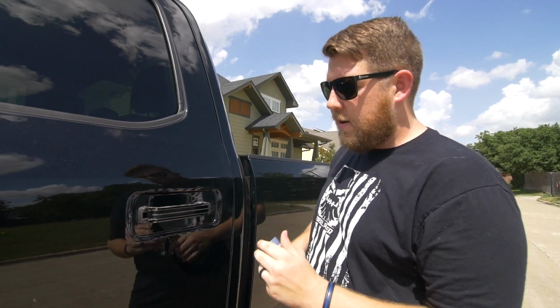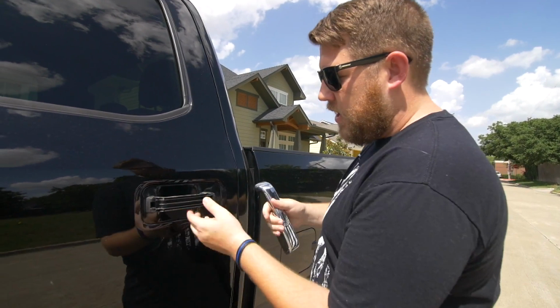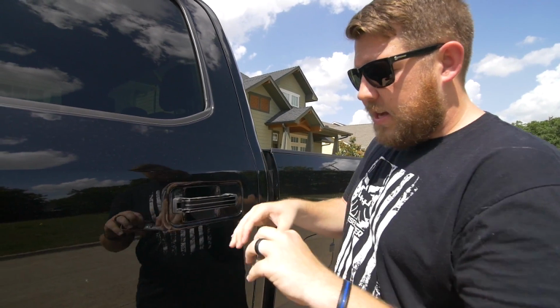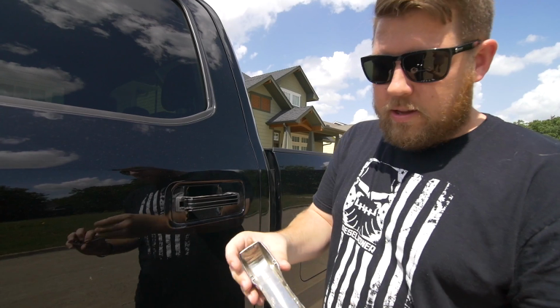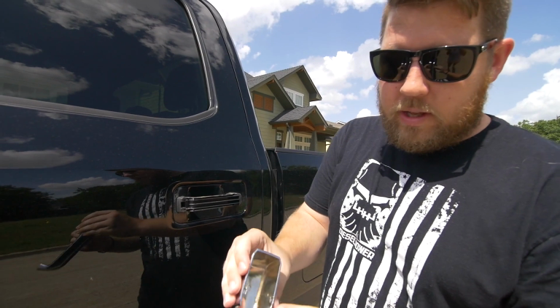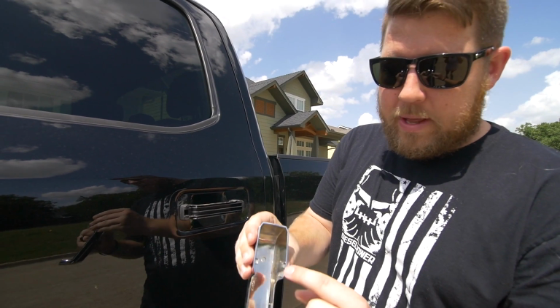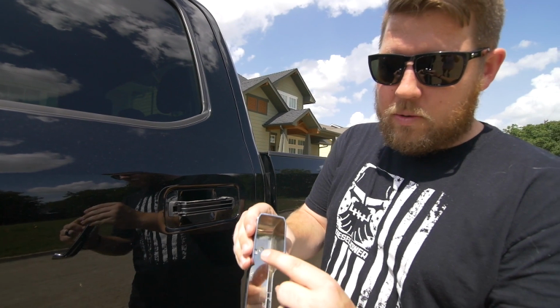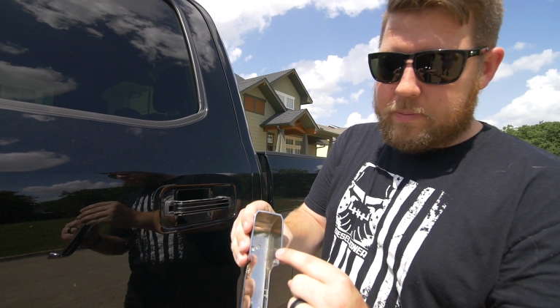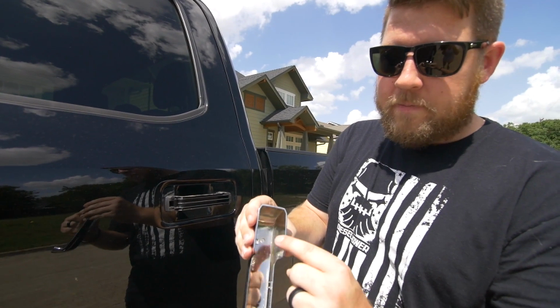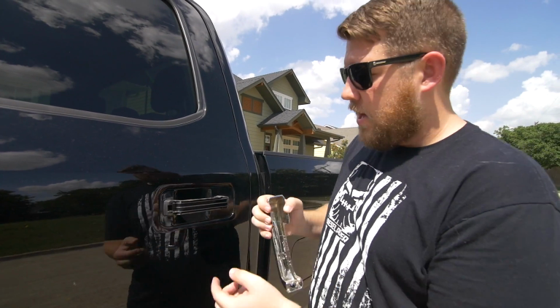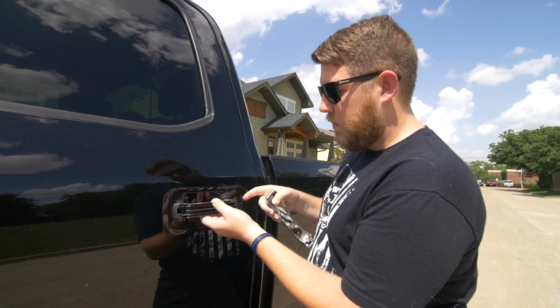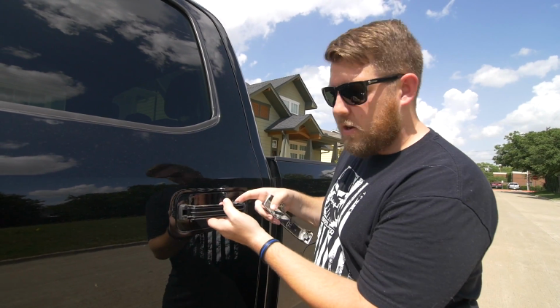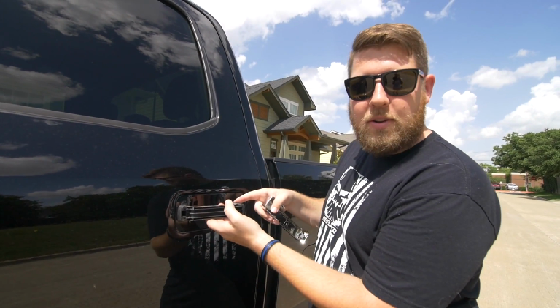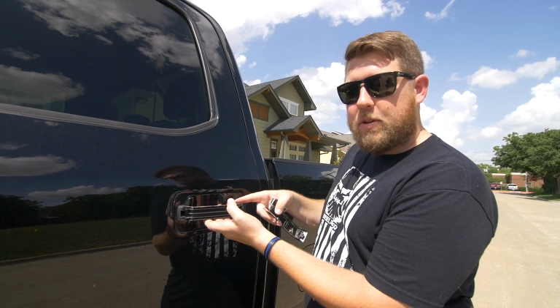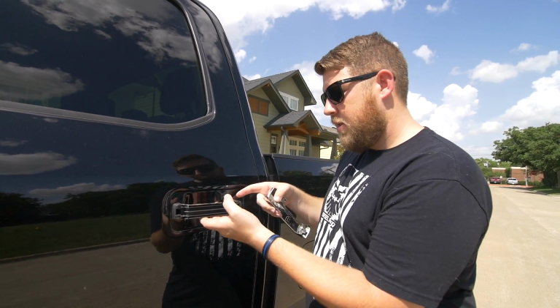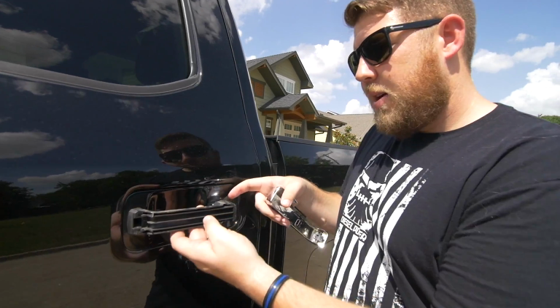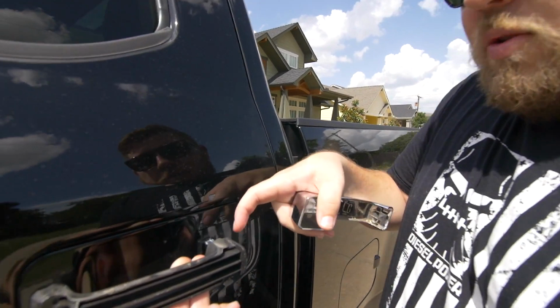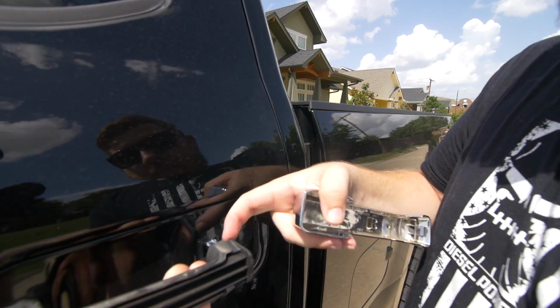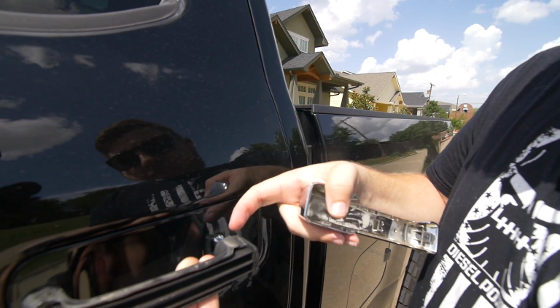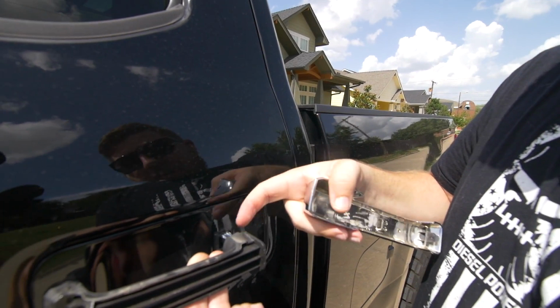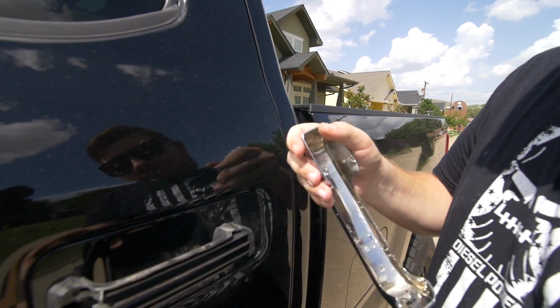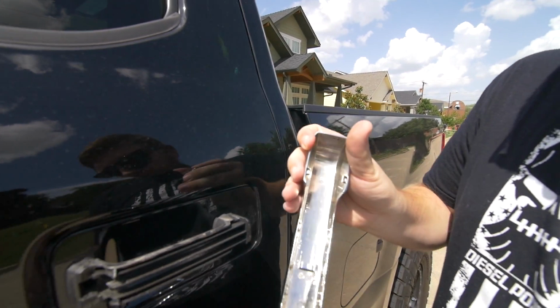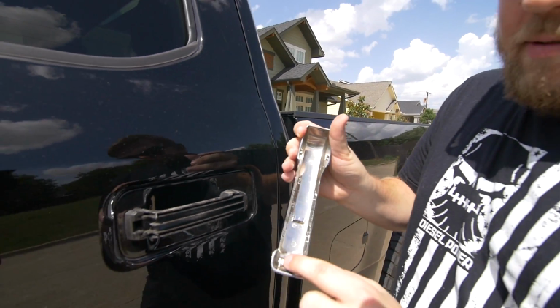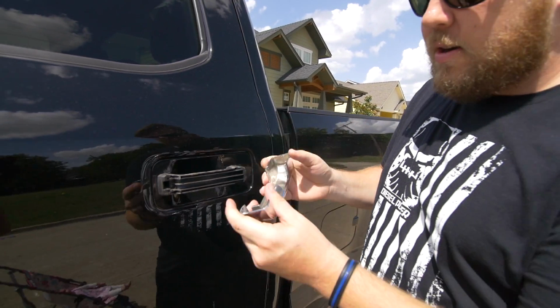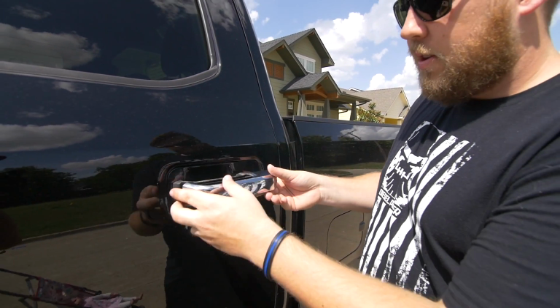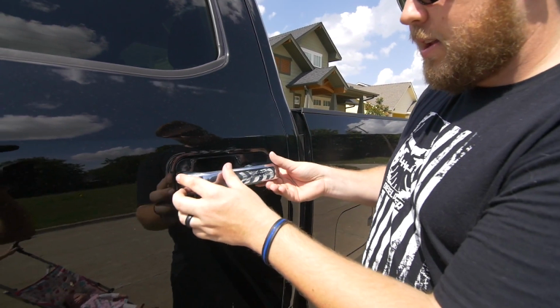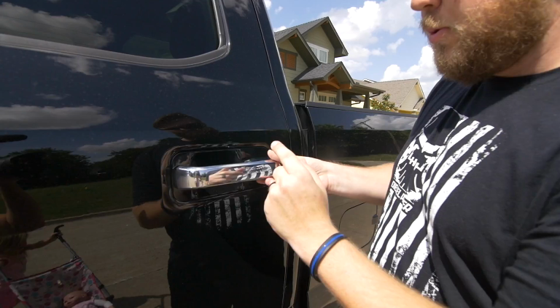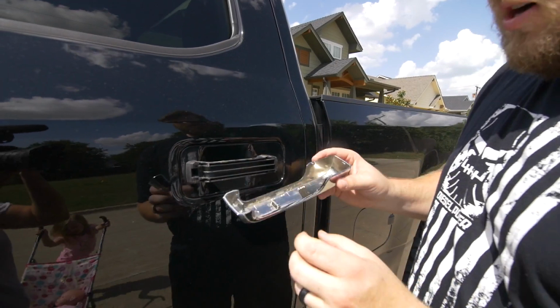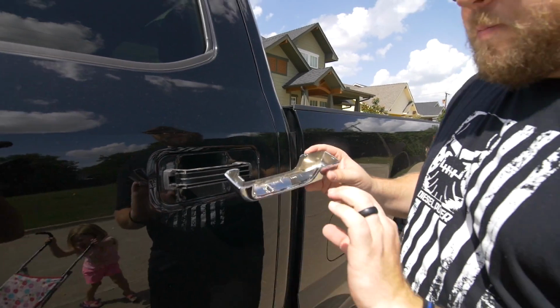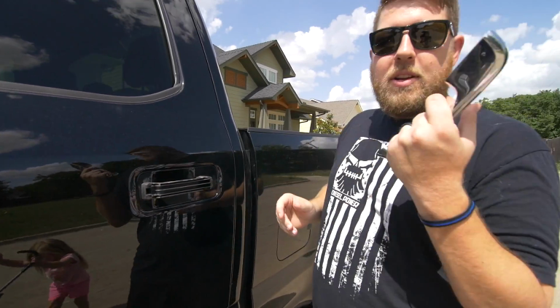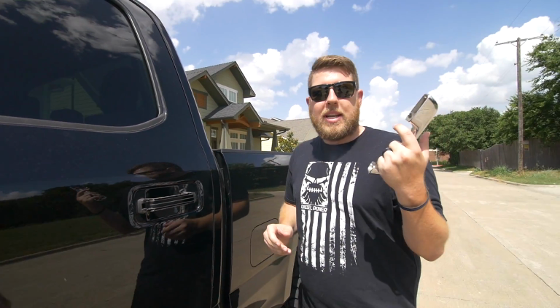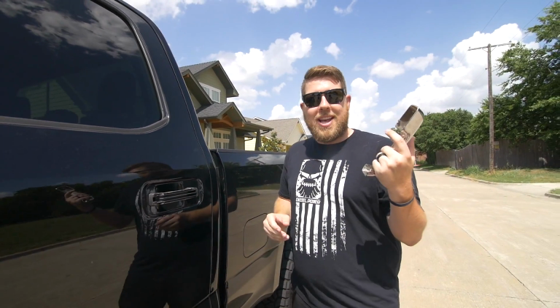You can see it's only held on by these two little clips. When you look on the handle, it clips on right back there — there's a little guide rod there. Other than that it just pushes back on. We're gonna take the rest of the handles off and go inside and try to vinyl wrap these.